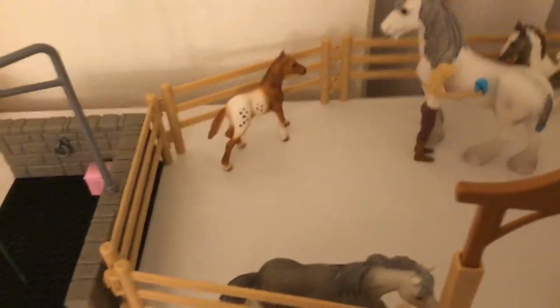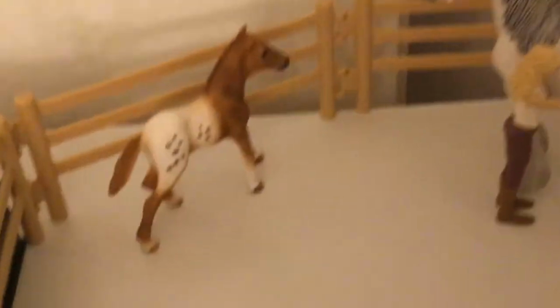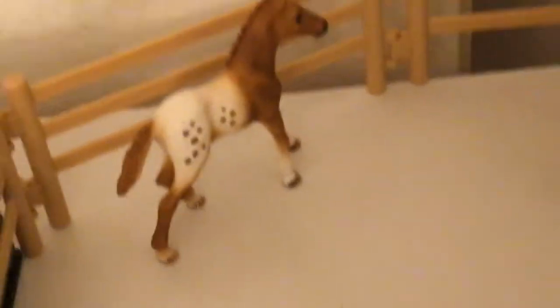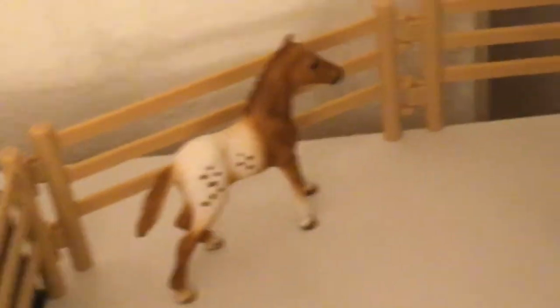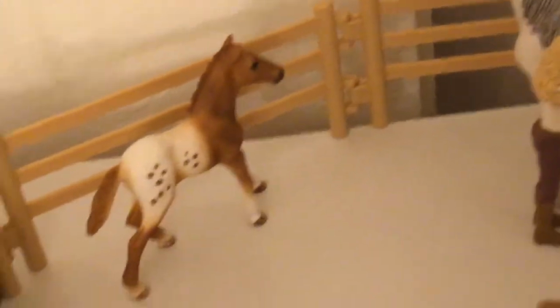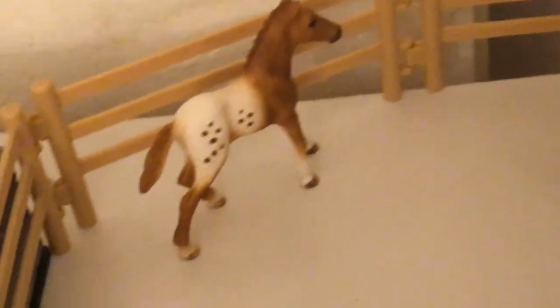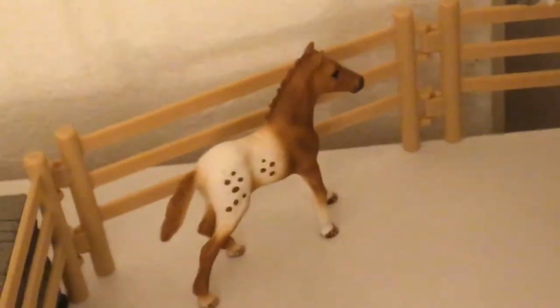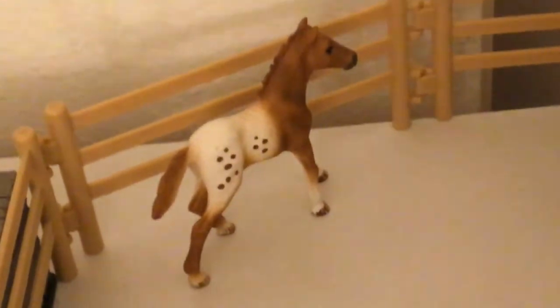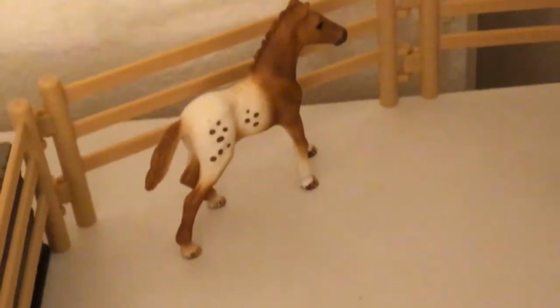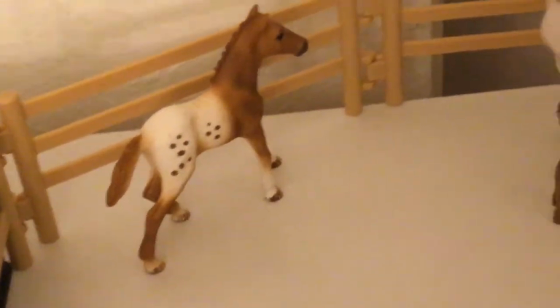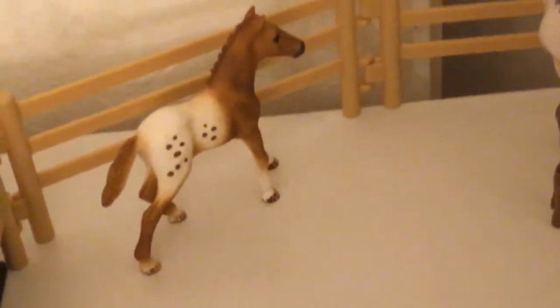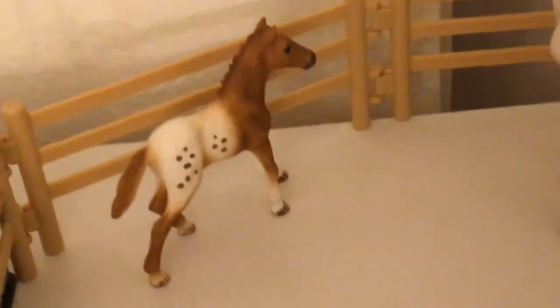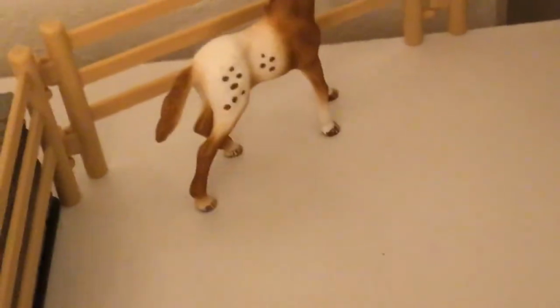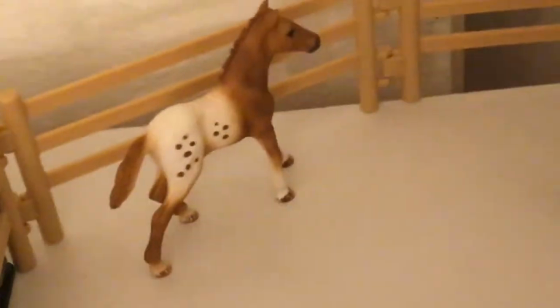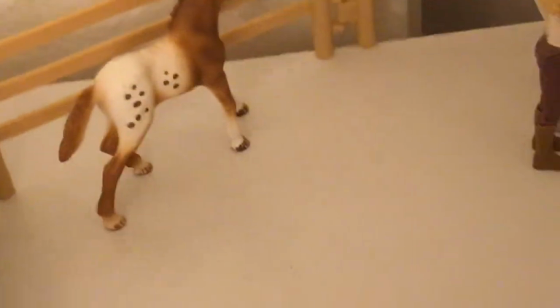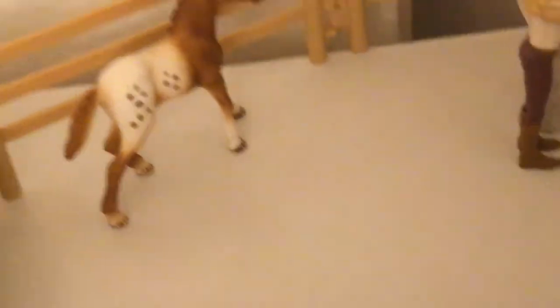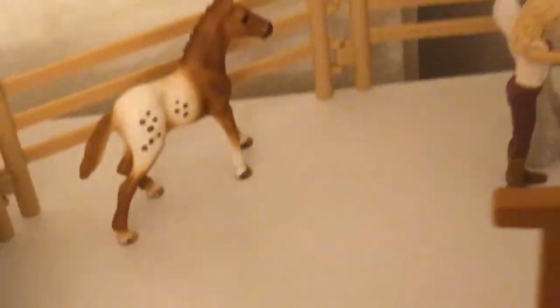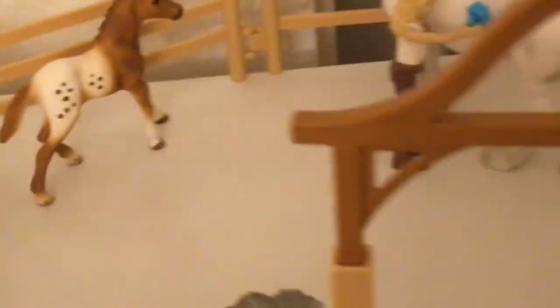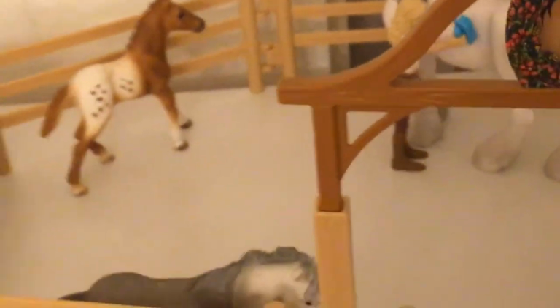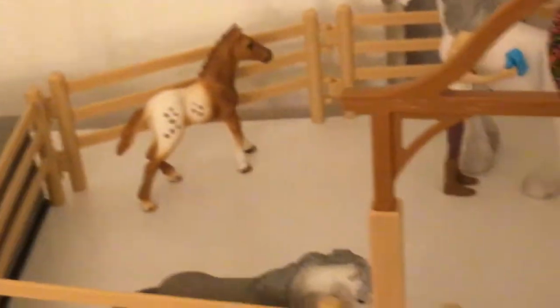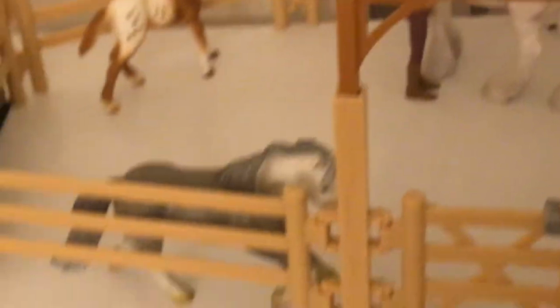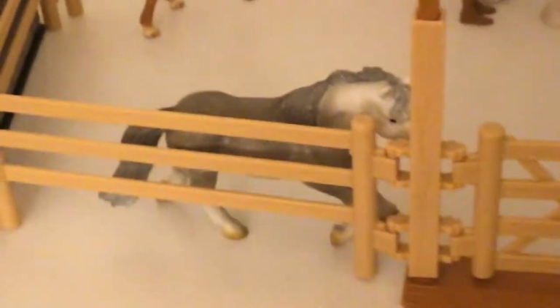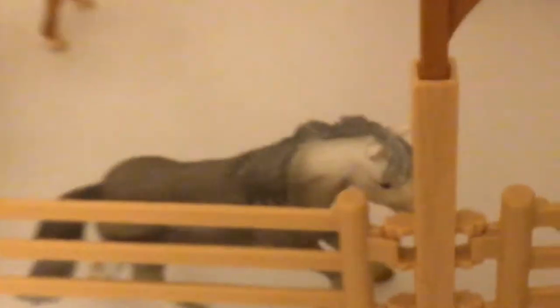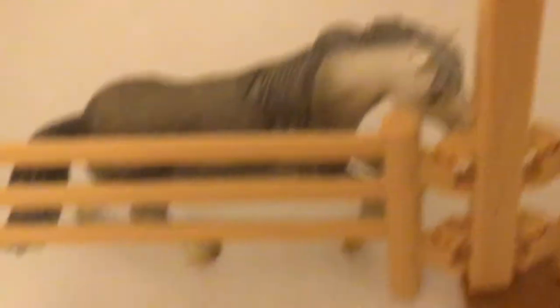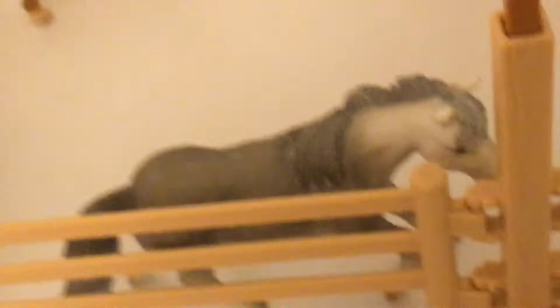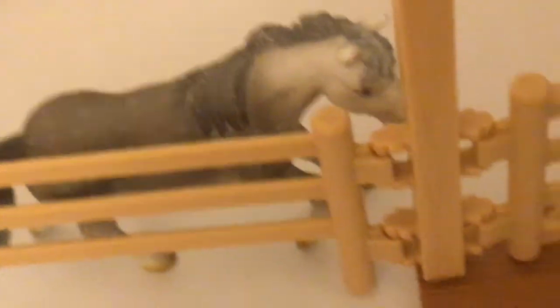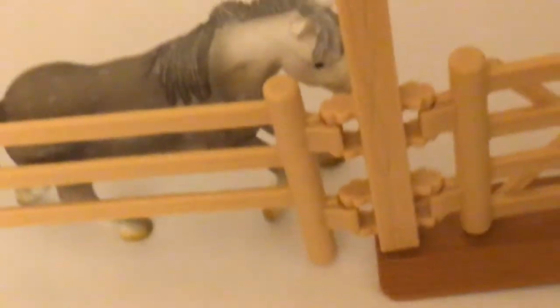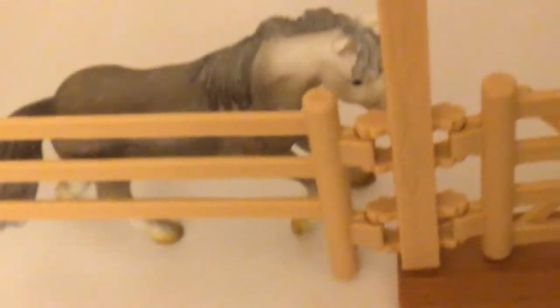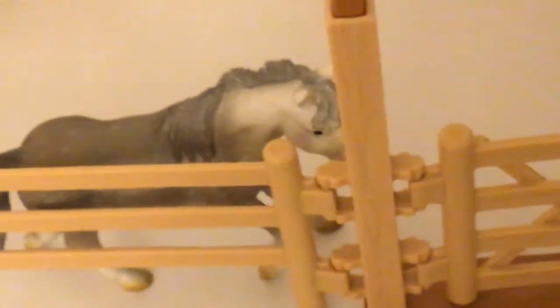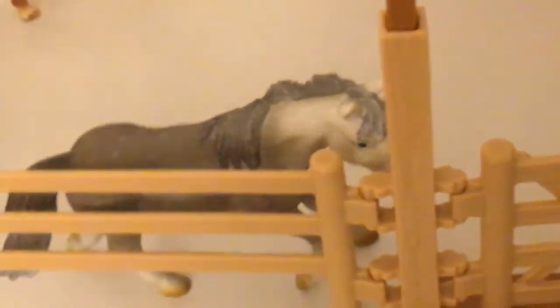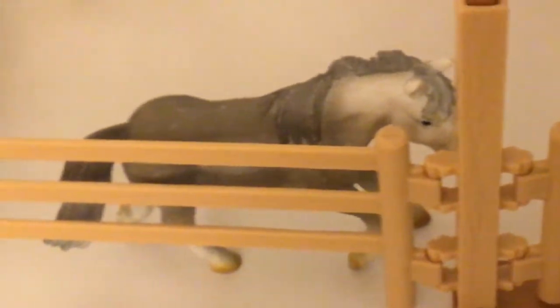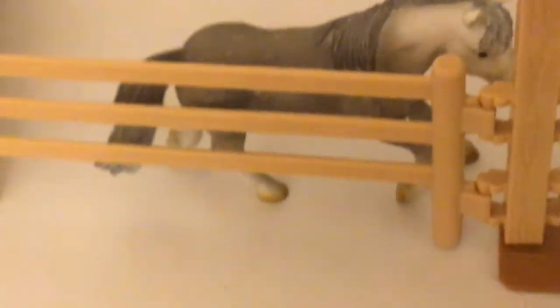Over there is little Buttercake - he is an Appaloosa colt and I love him. His mom is being bred right now. Over here is Dusty, and he's a Shetland pony, and I love him so much.